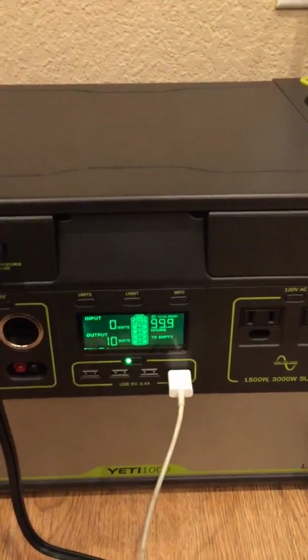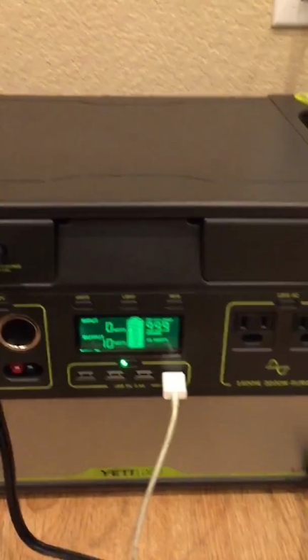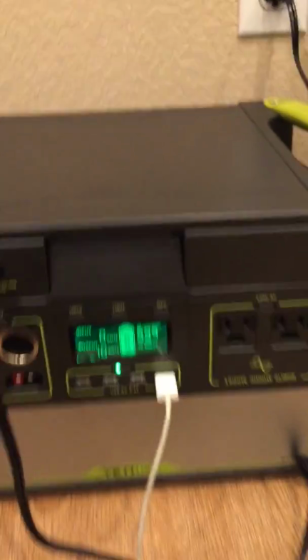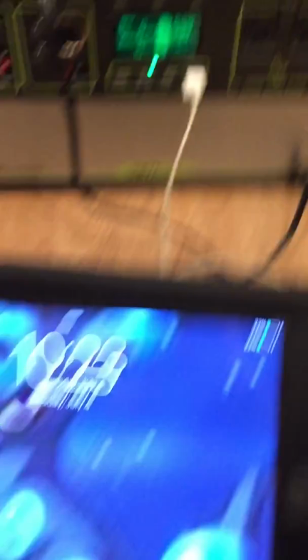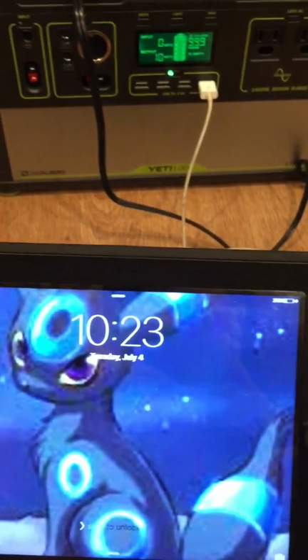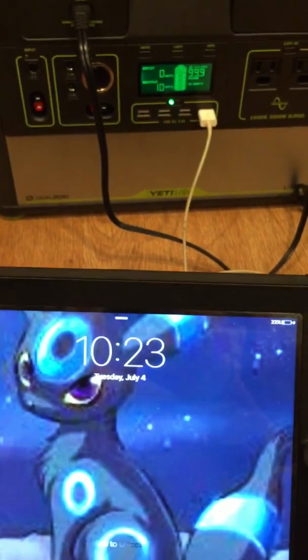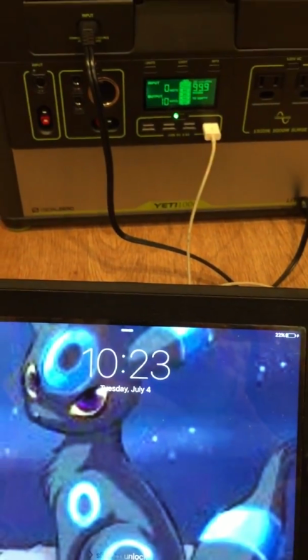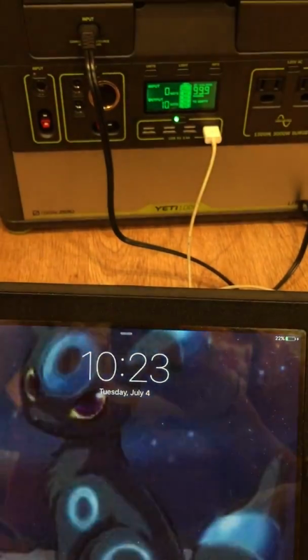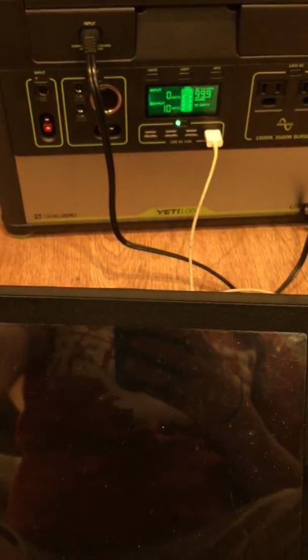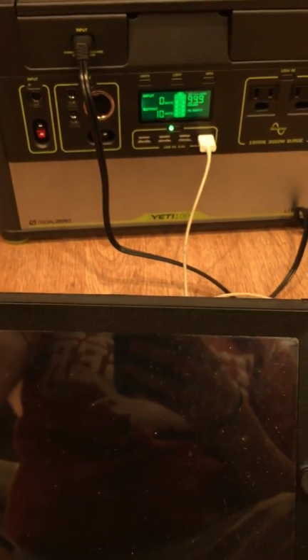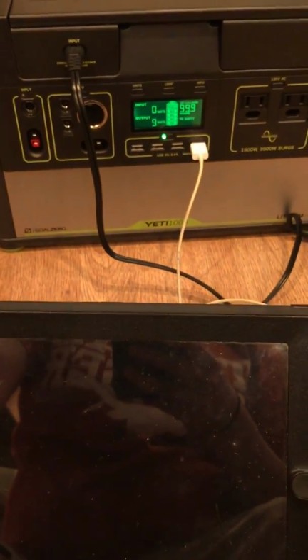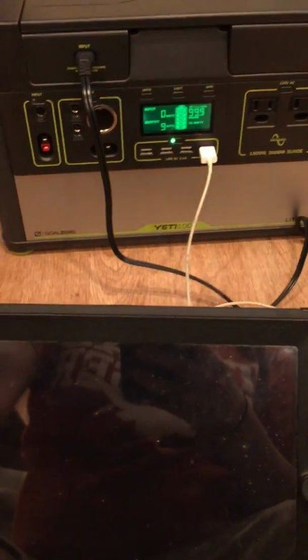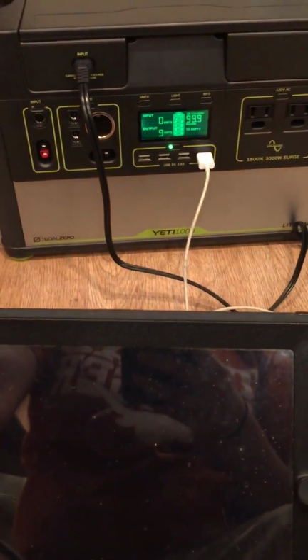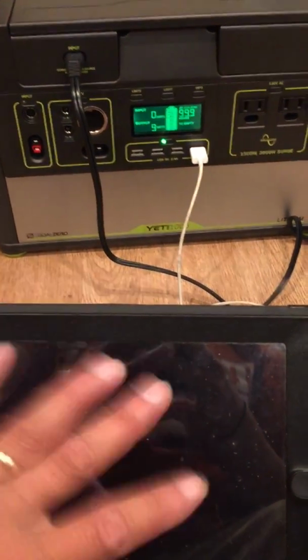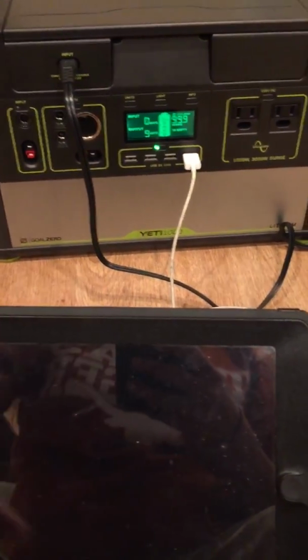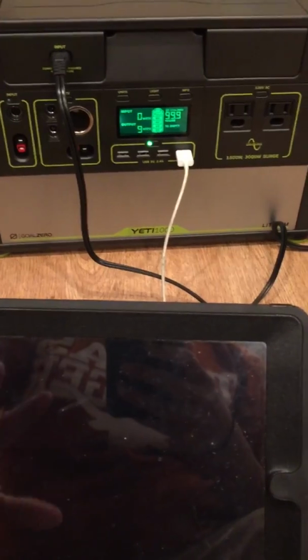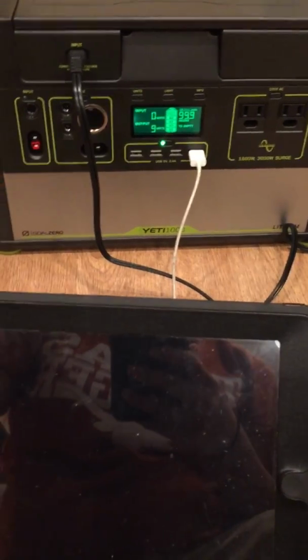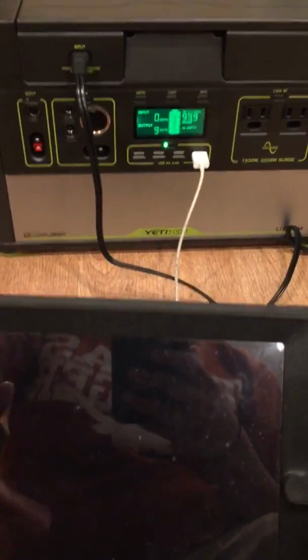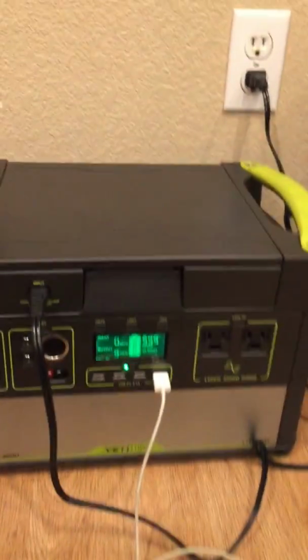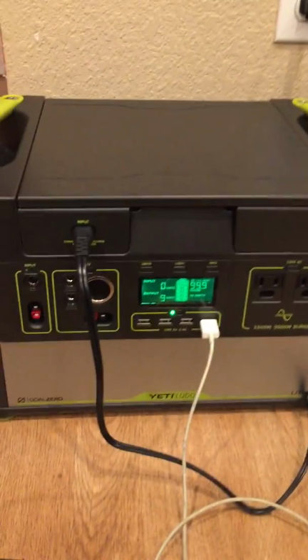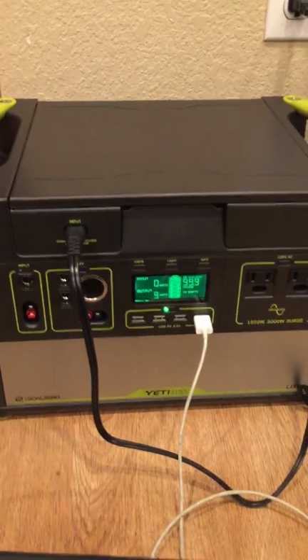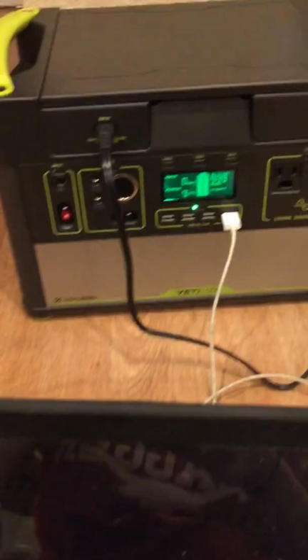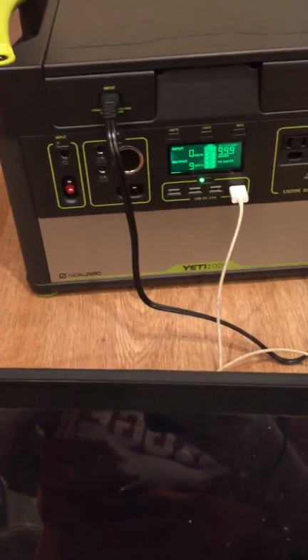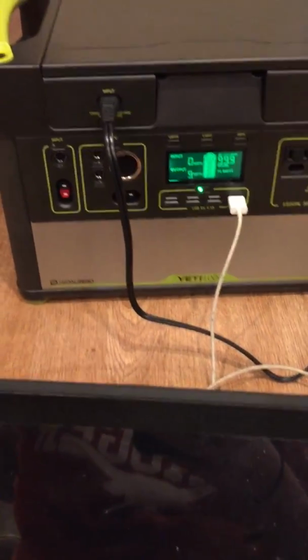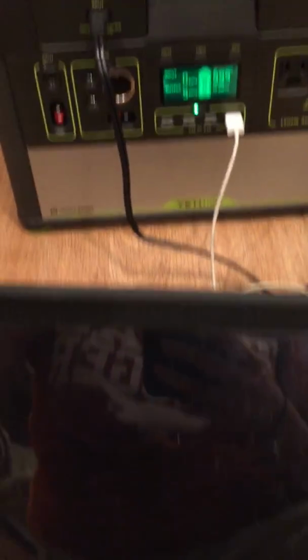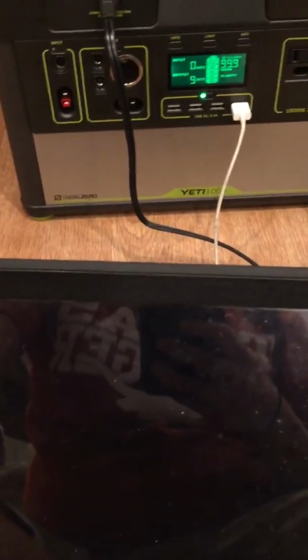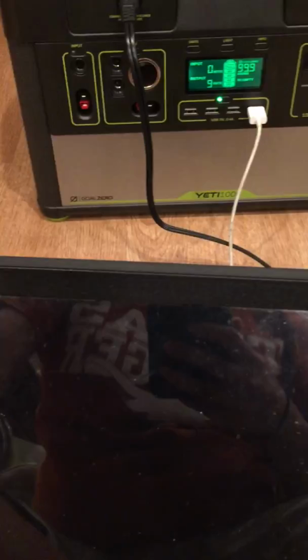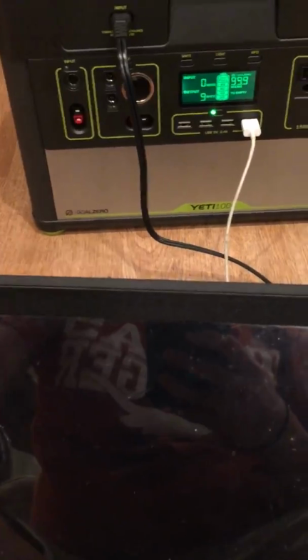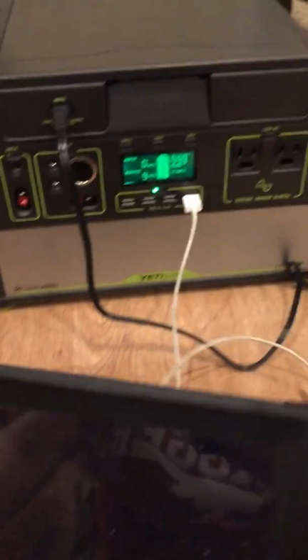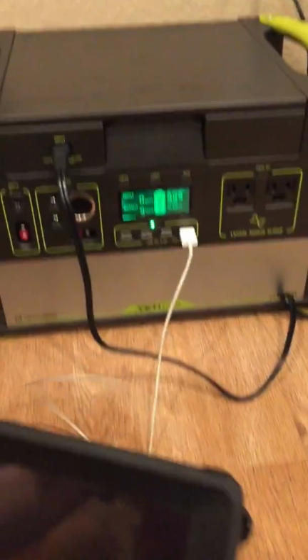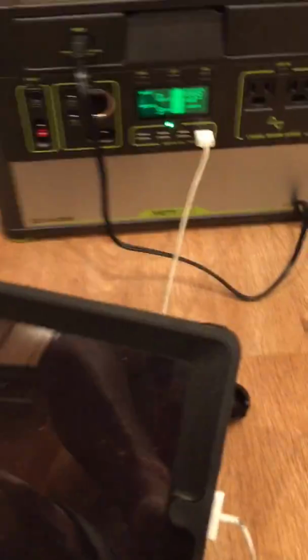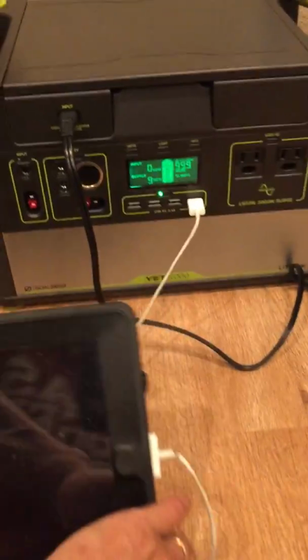It's using 10 watts because this screen just turned on. So if you're just going to charge without using the iPad, it's going to use about 8 or 9 watts. Again, this is an iPad 3. I'm going to leave that charging.